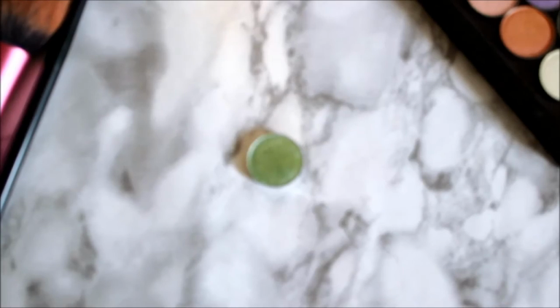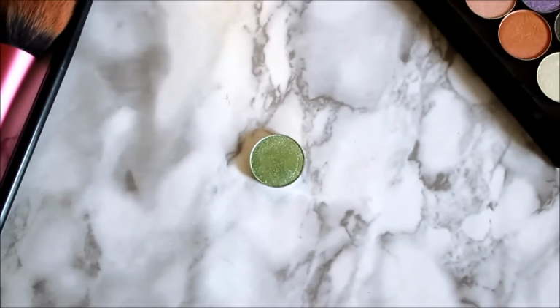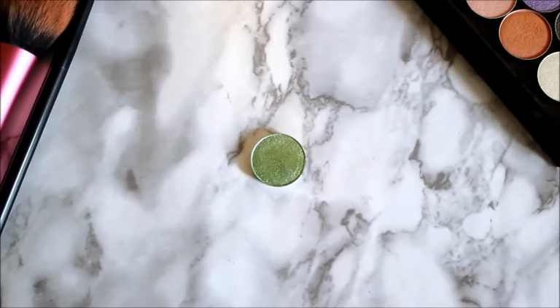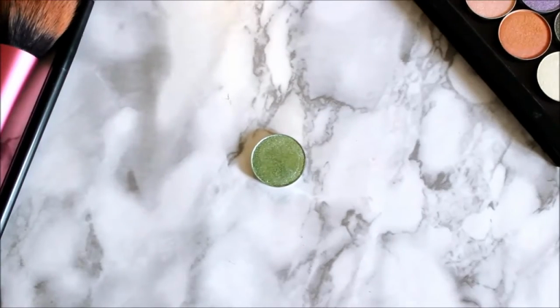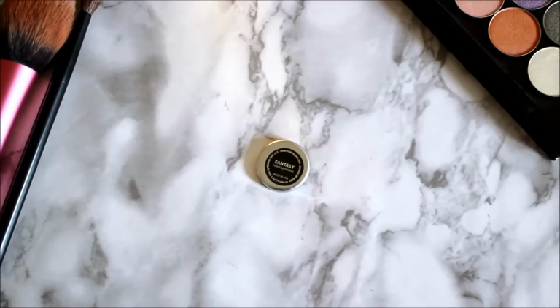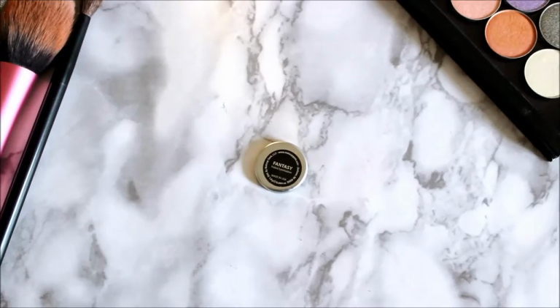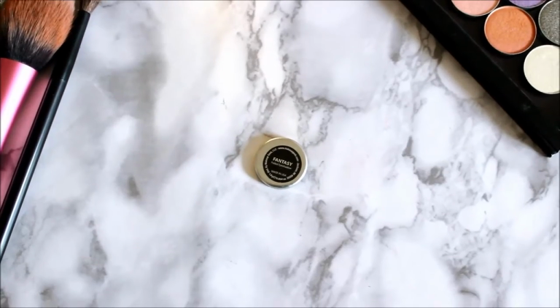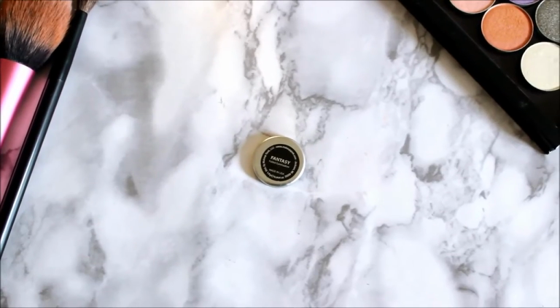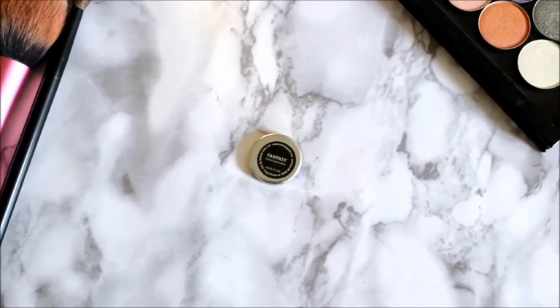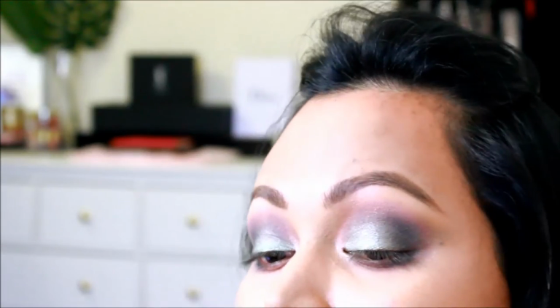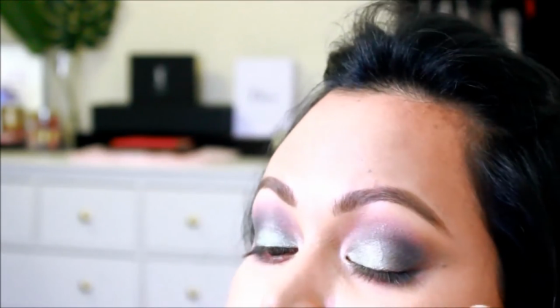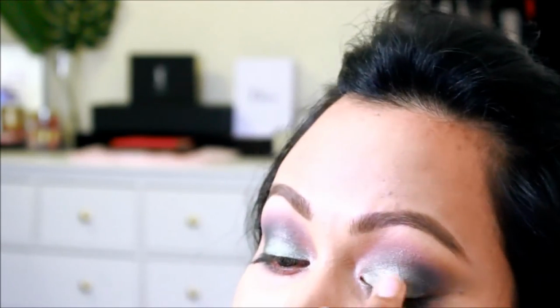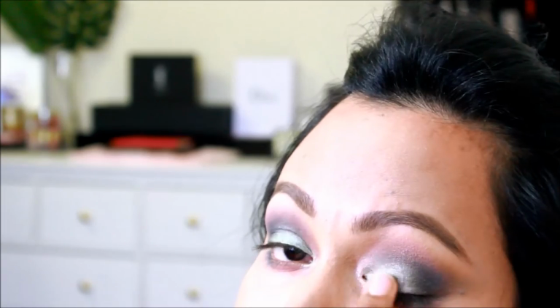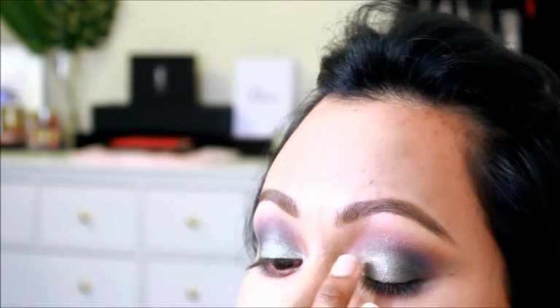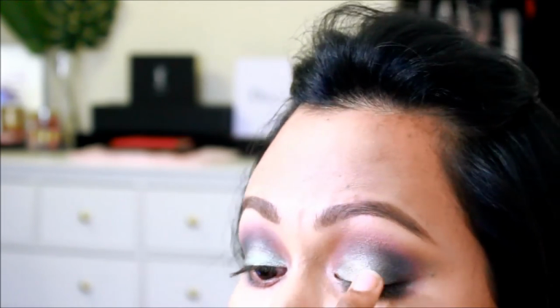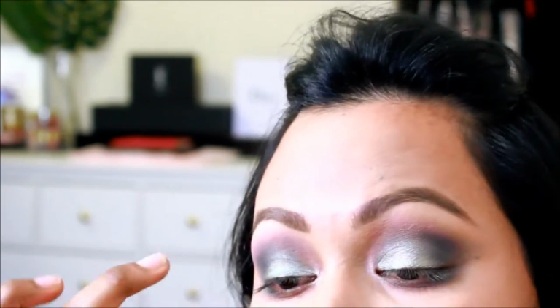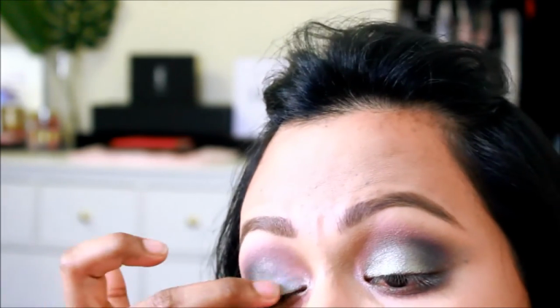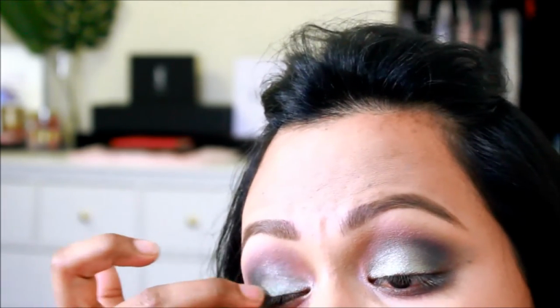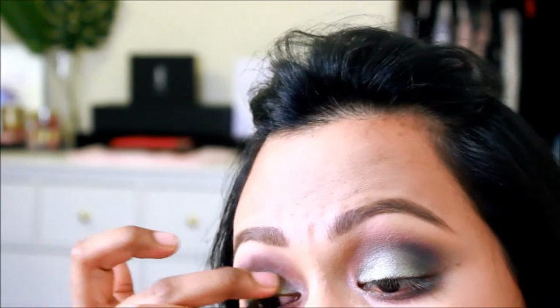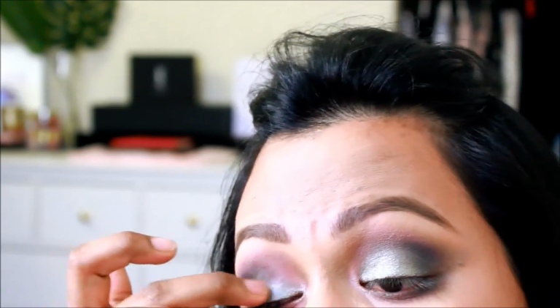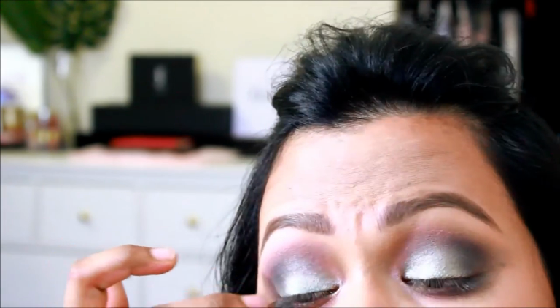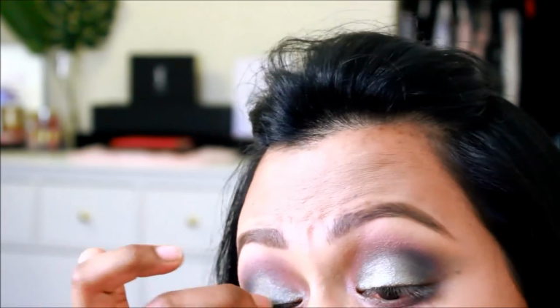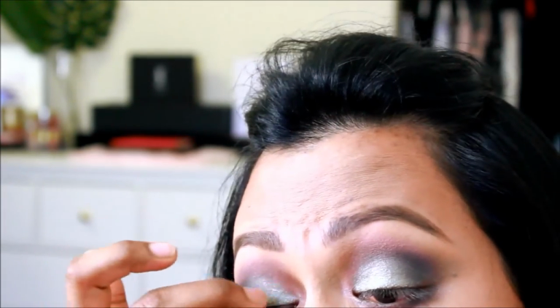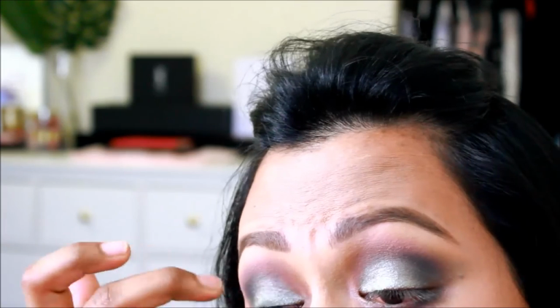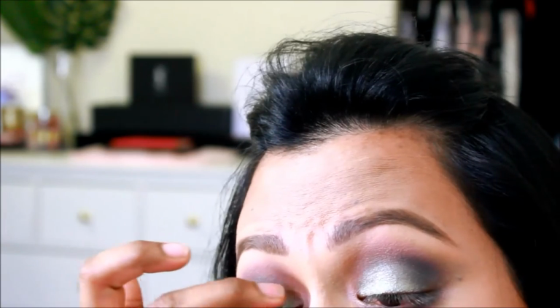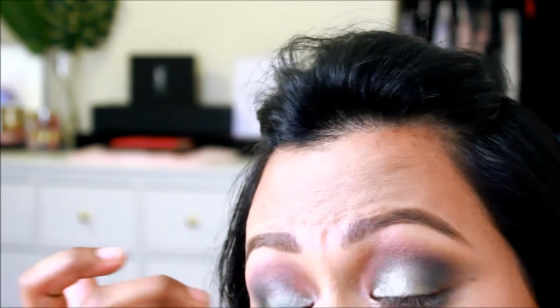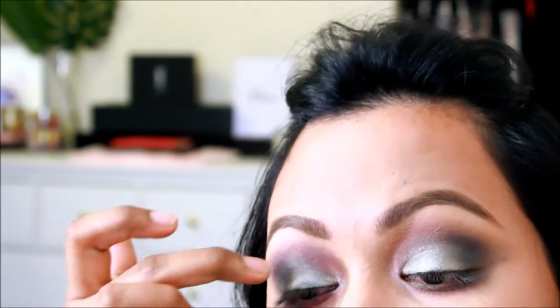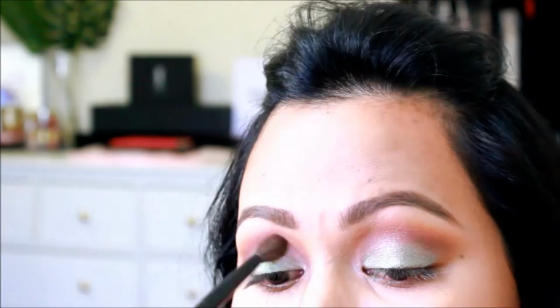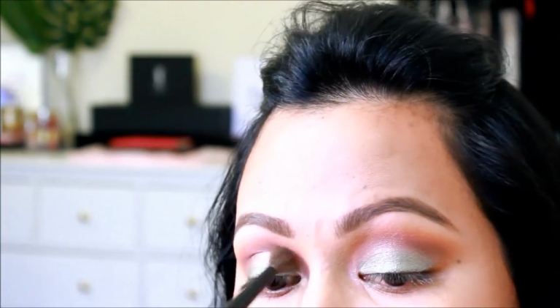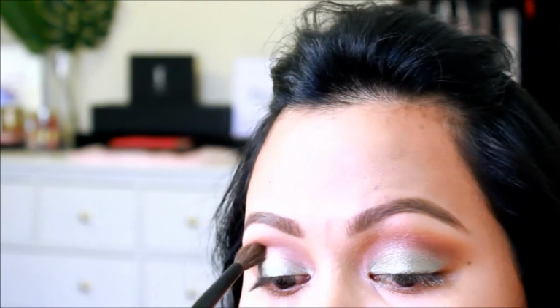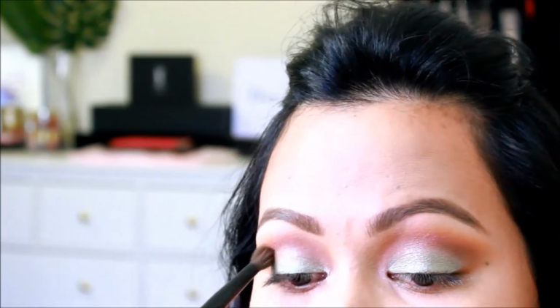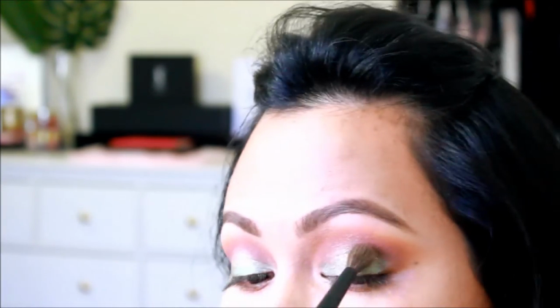Next I took Fantasy by Makeup Geek — it's a beautiful foiled eyeshadow. Oh look, I'm already out of the frame. Now that's classic. I'm only using my fingers to apply it in the center of my lid, and of course we blend, blend, blend.